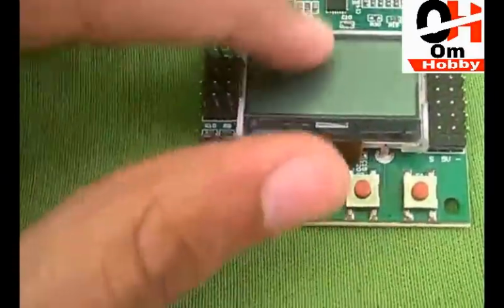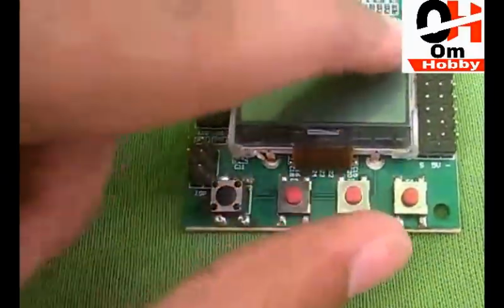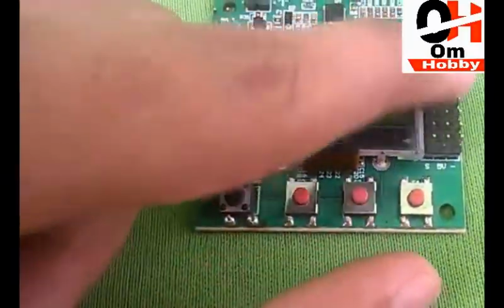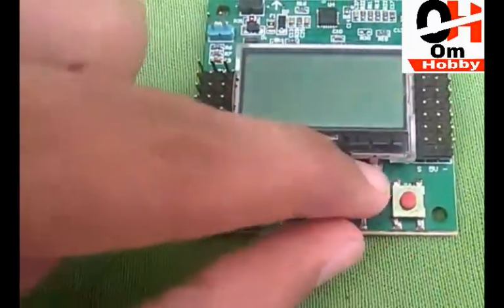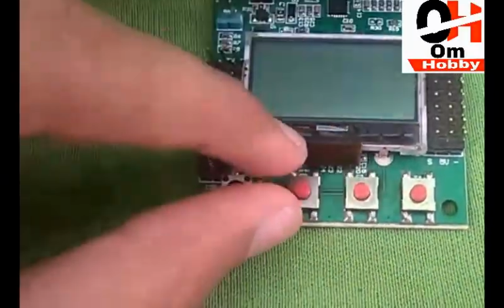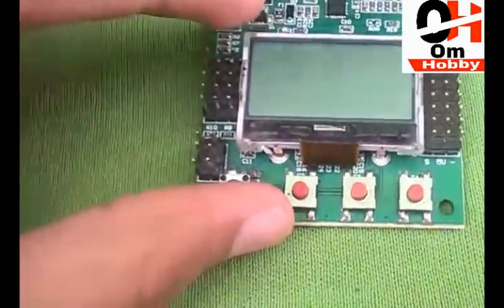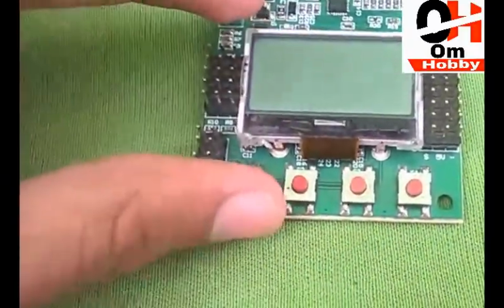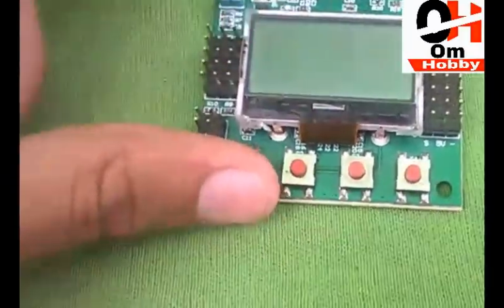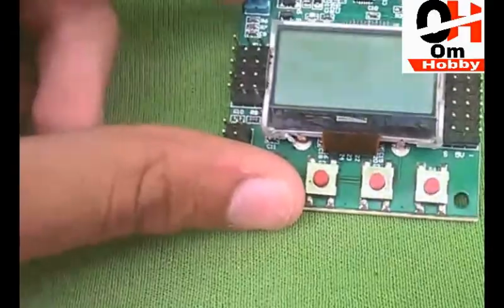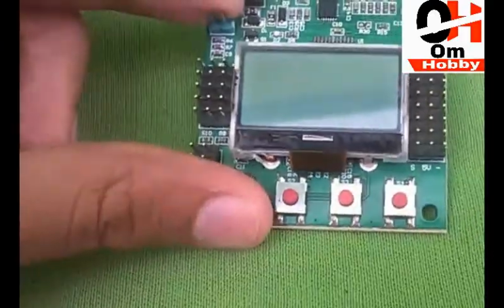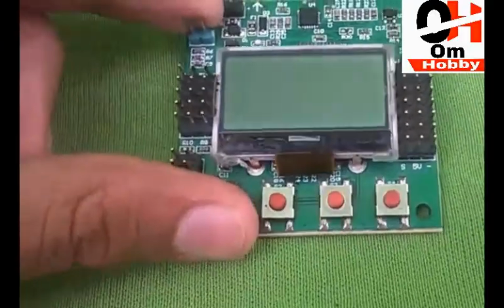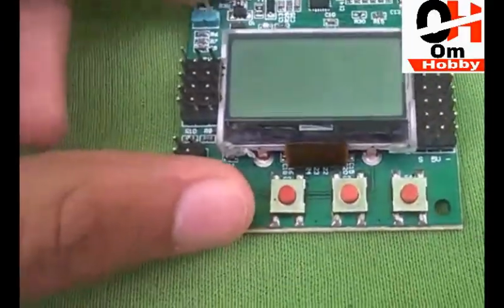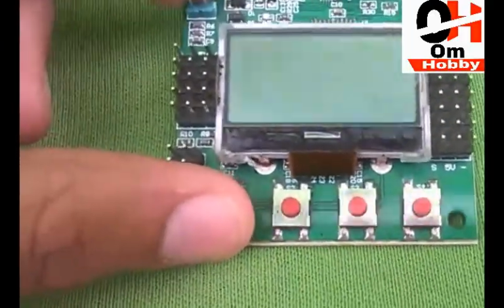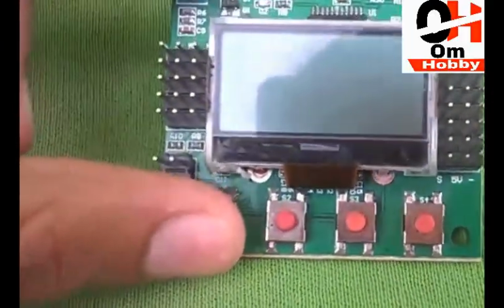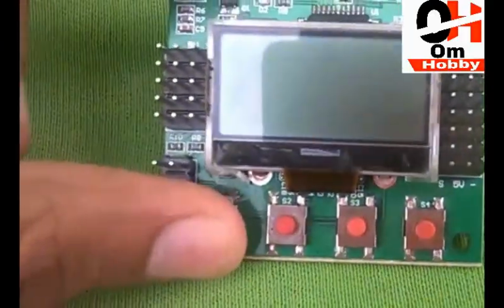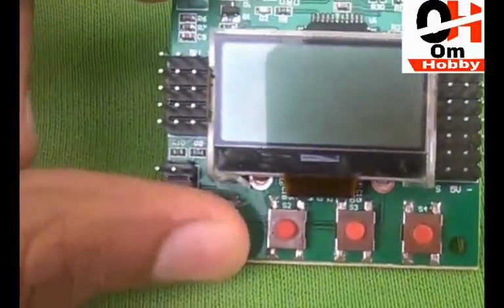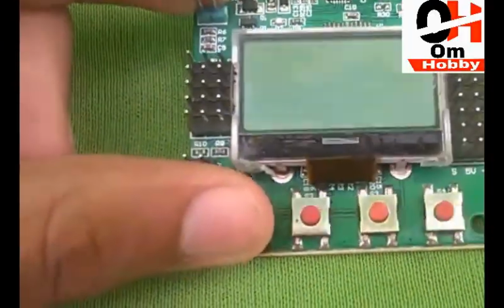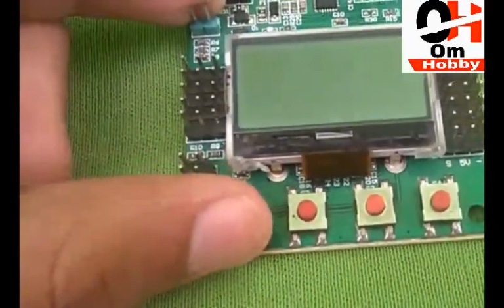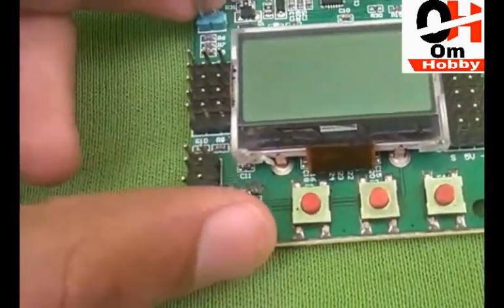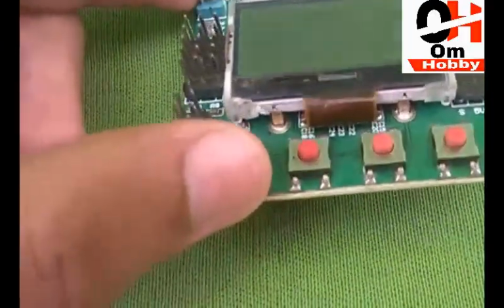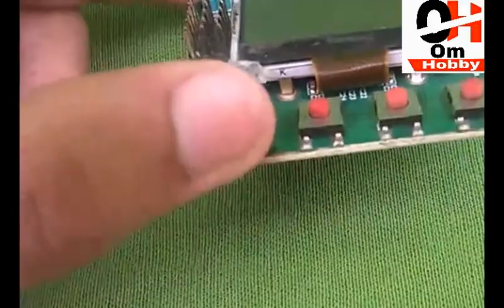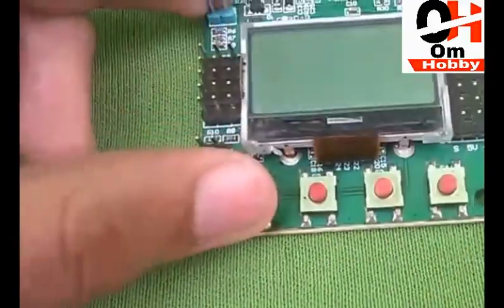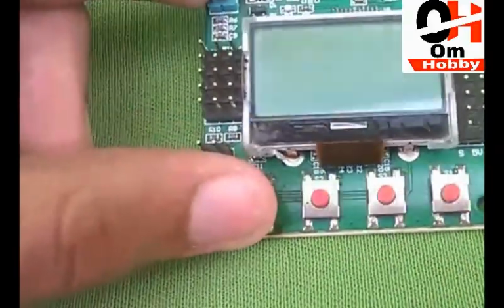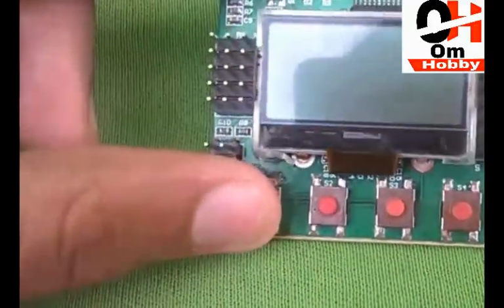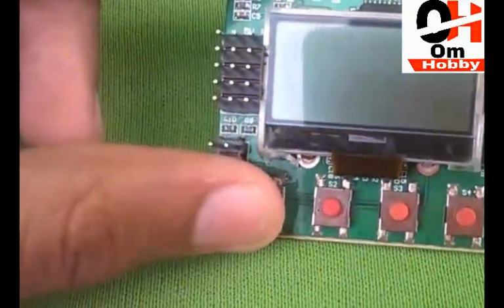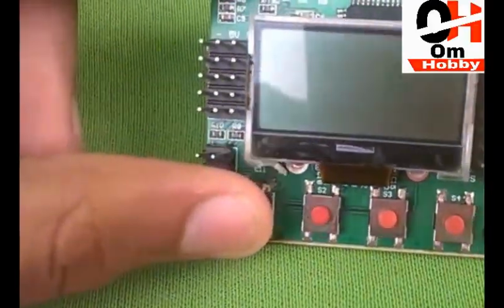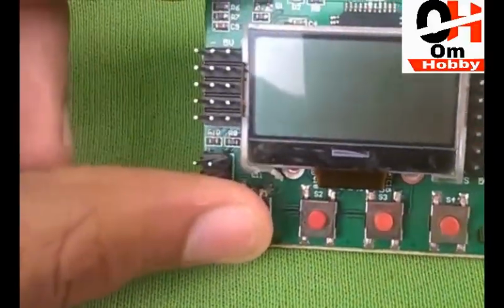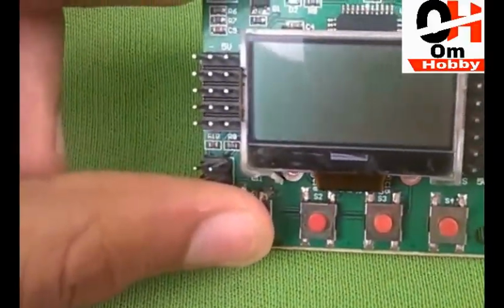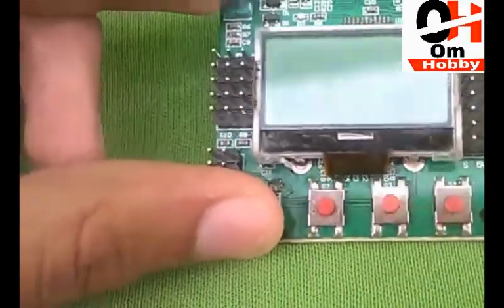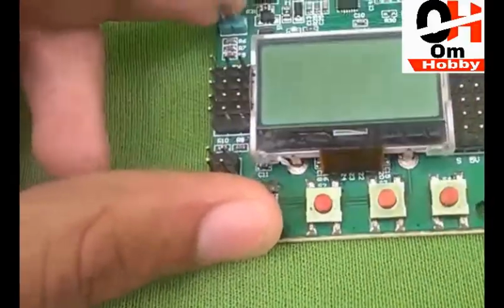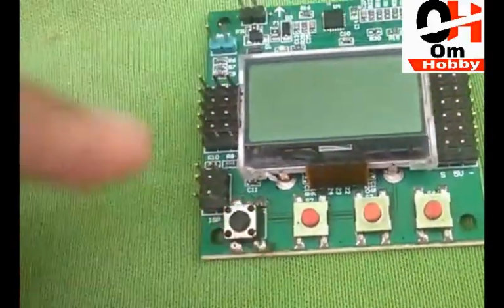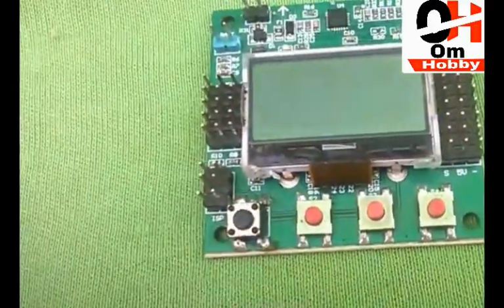This flight controller has an LCD screen for programming. One of the best features is that it doesn't need any kind of smart device like a computer, laptop, or mobile phone to program it.